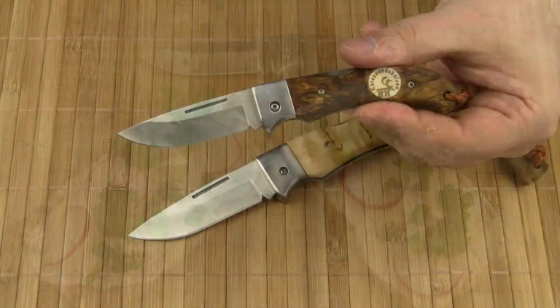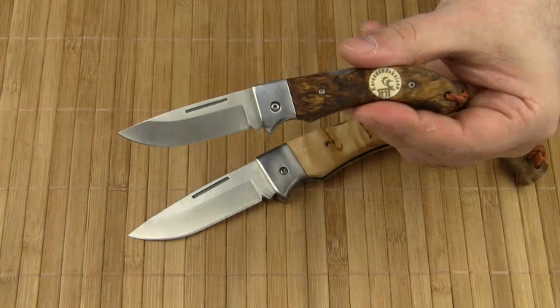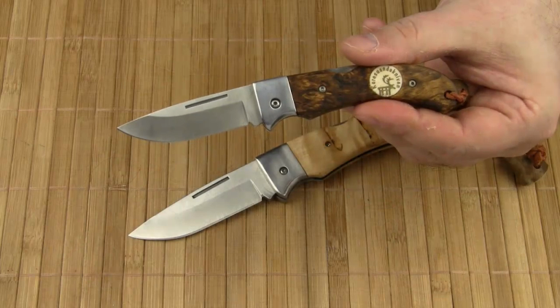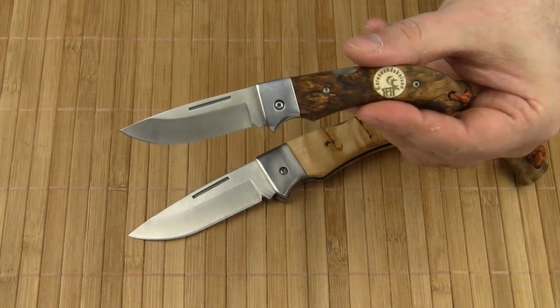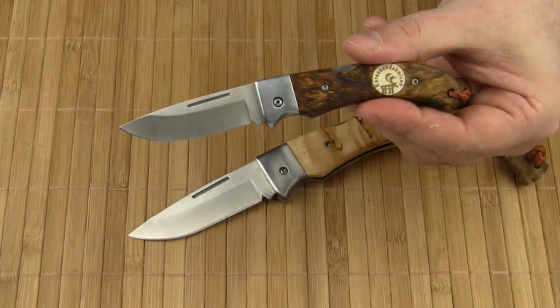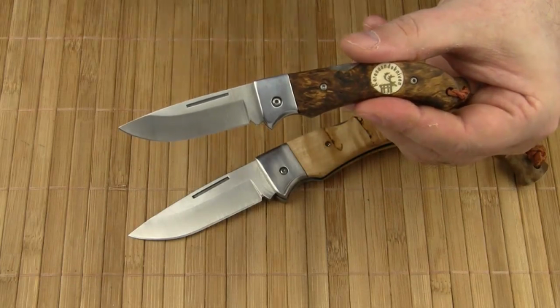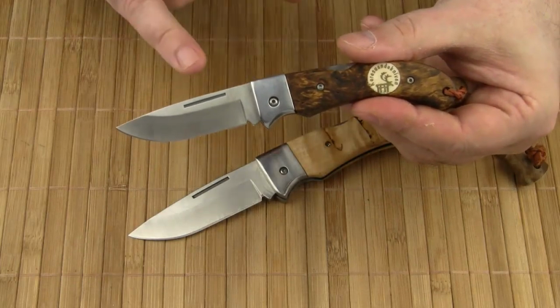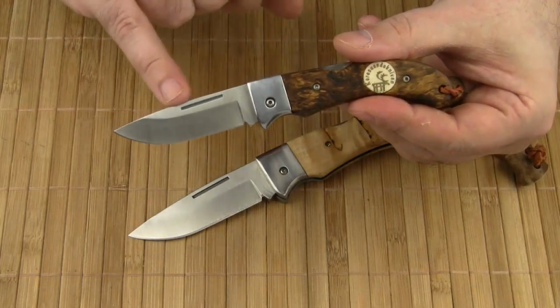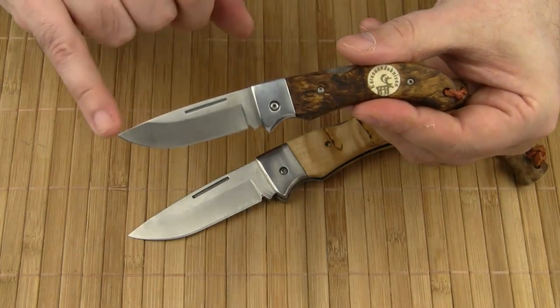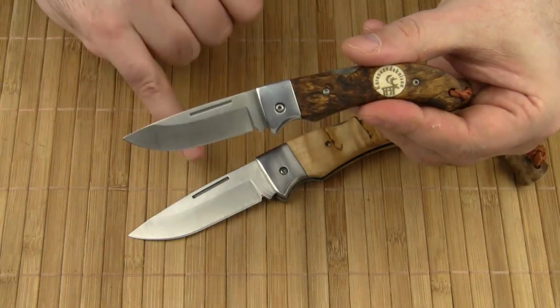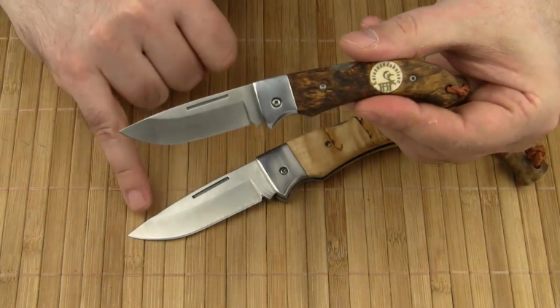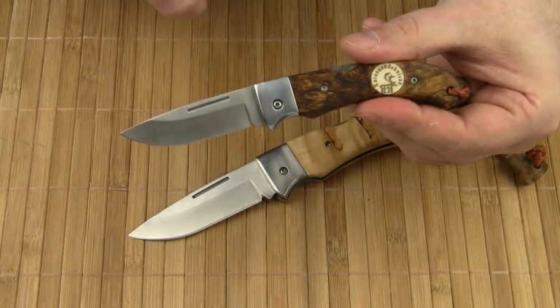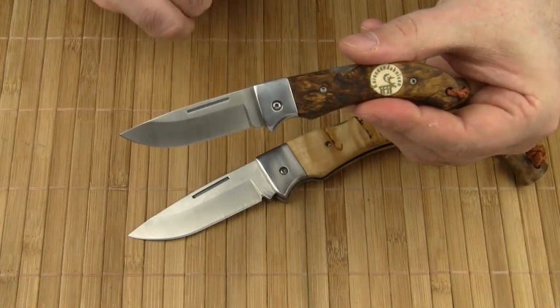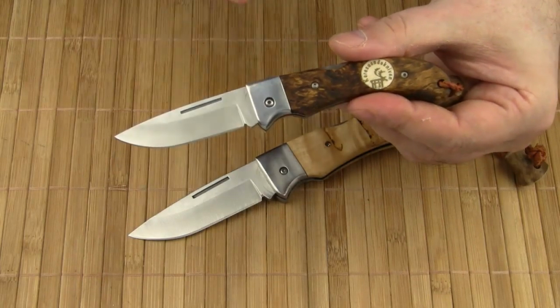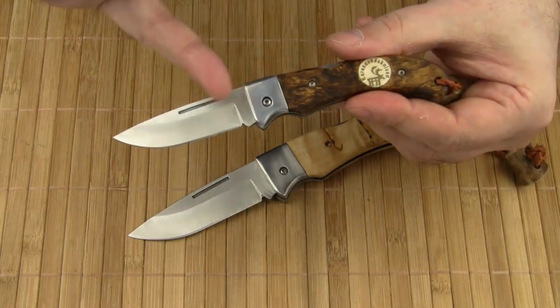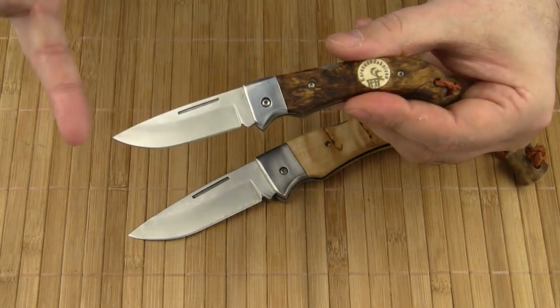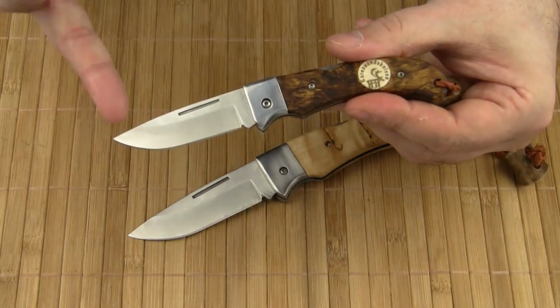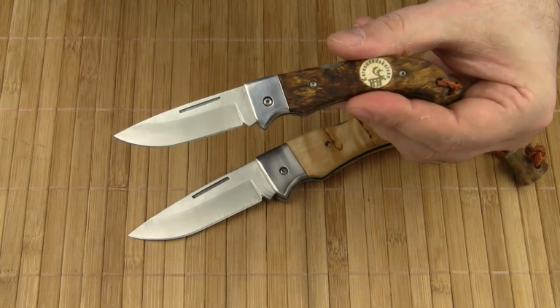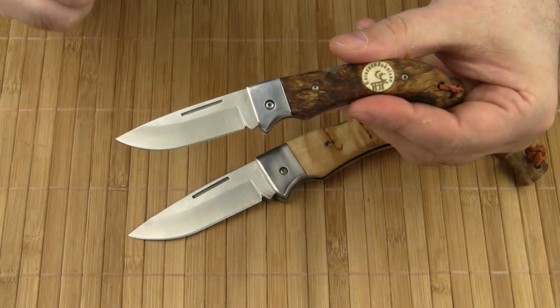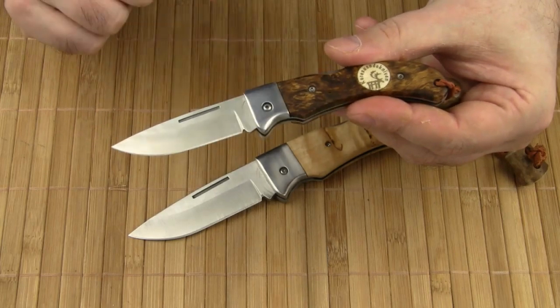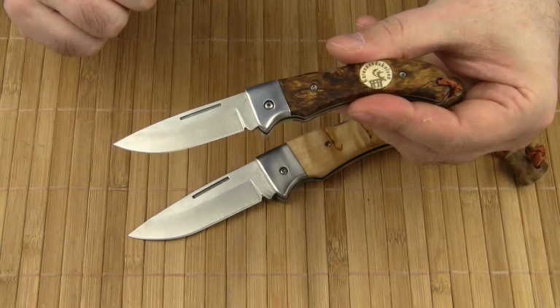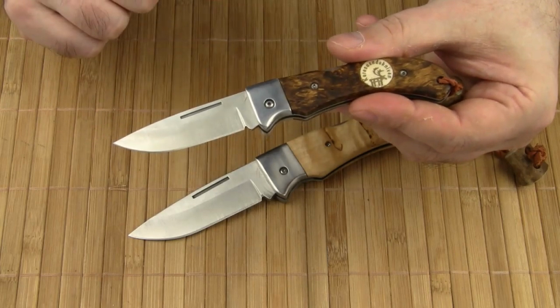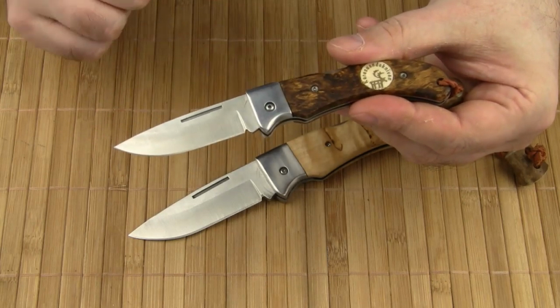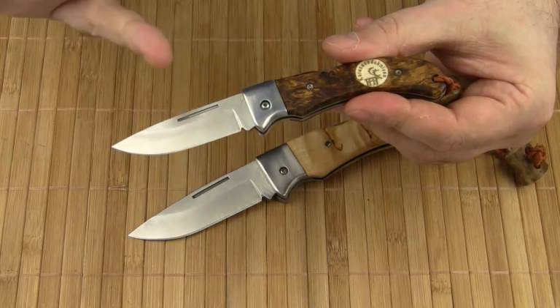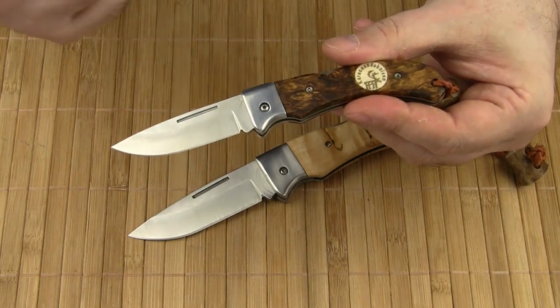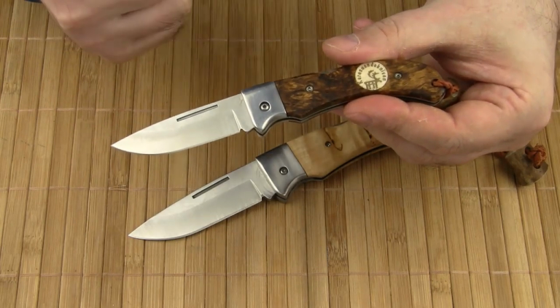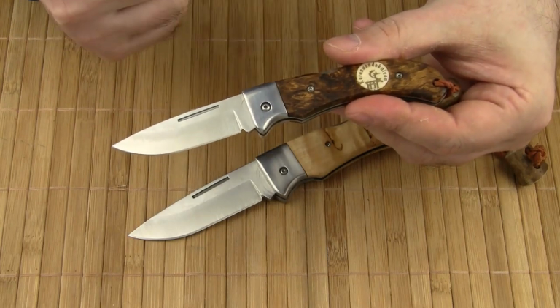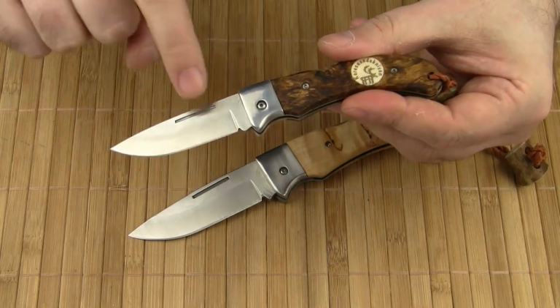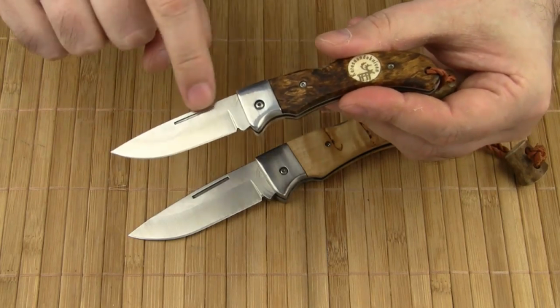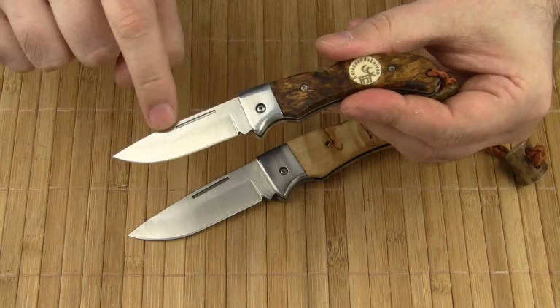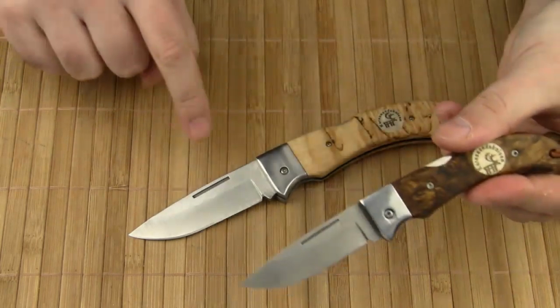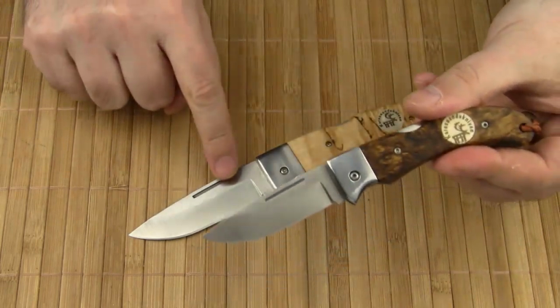As for the blades, both feature a drop point design. They are hollow ground with a secondary bevel. The blades have a satin finish and a long nail pull.